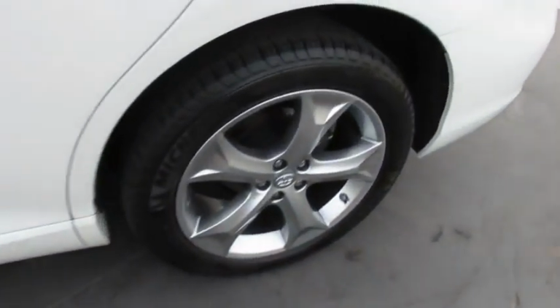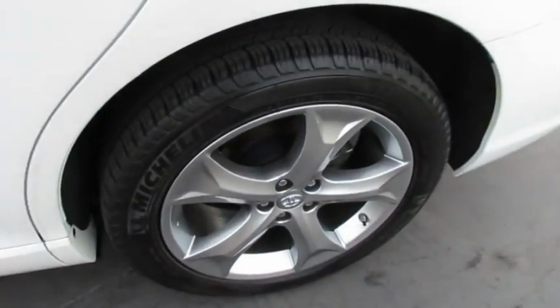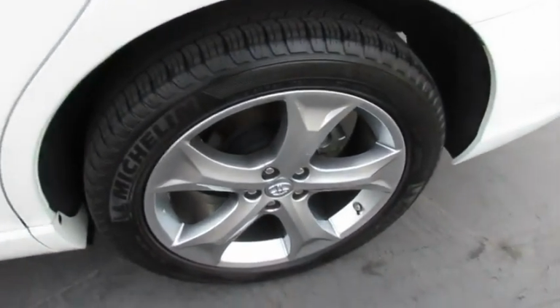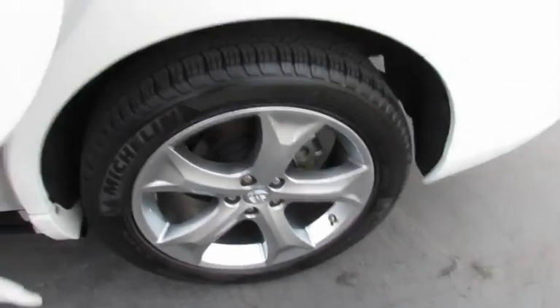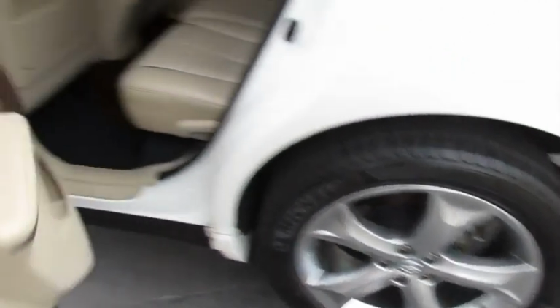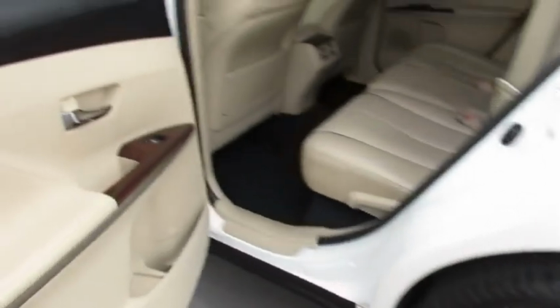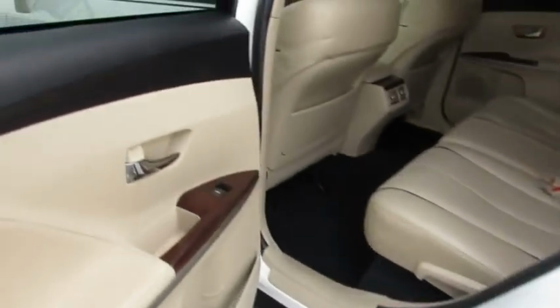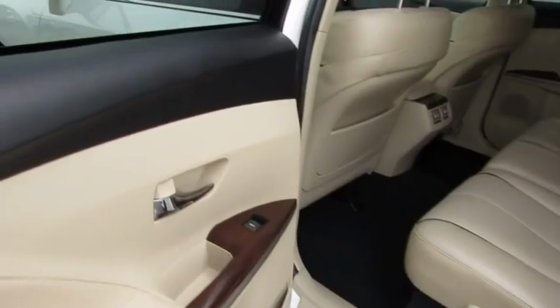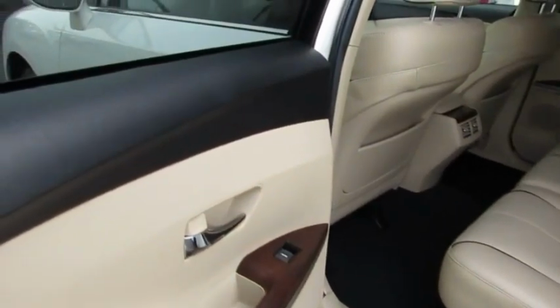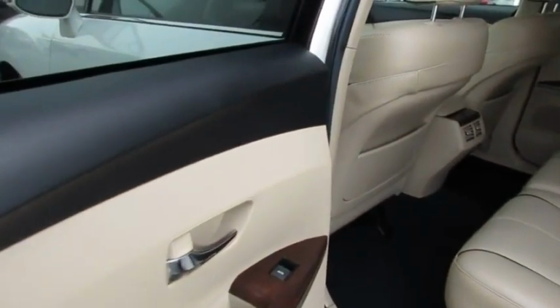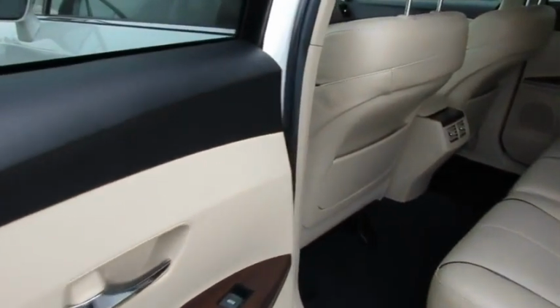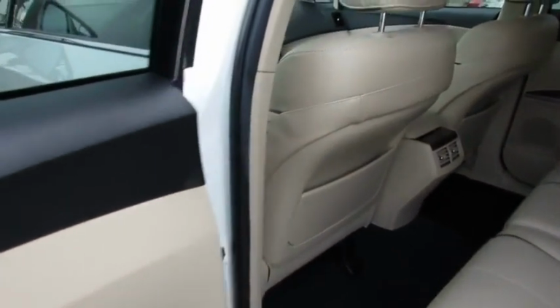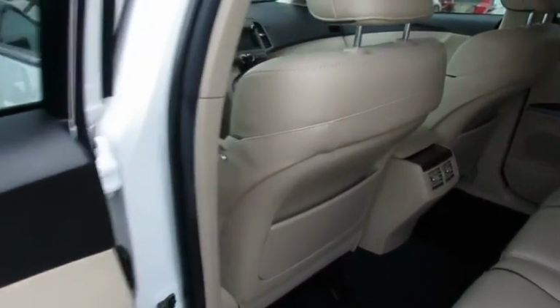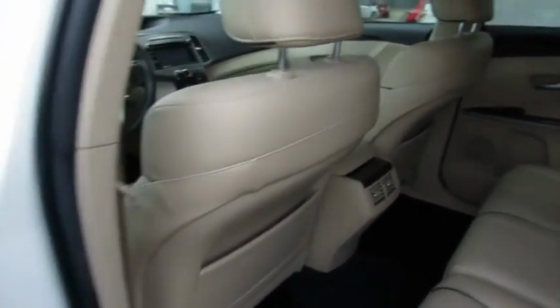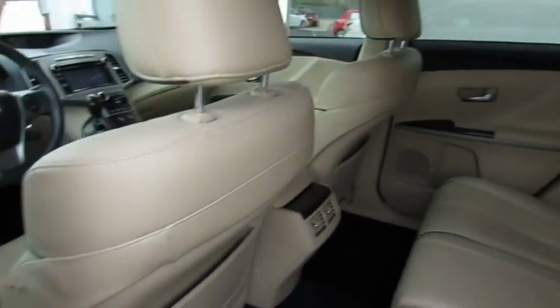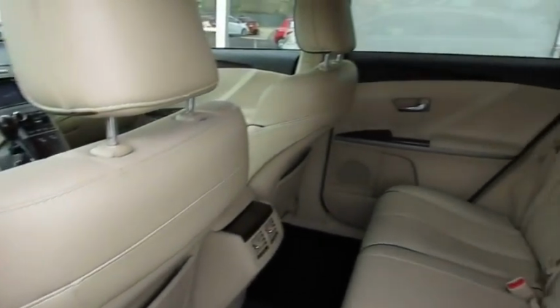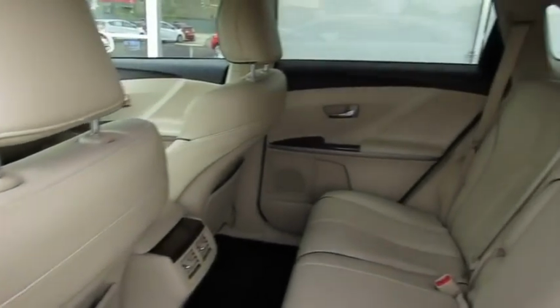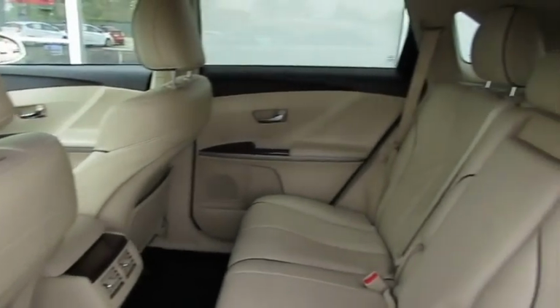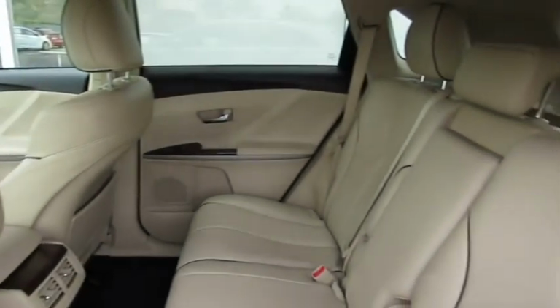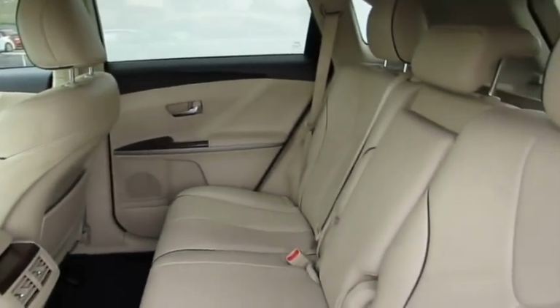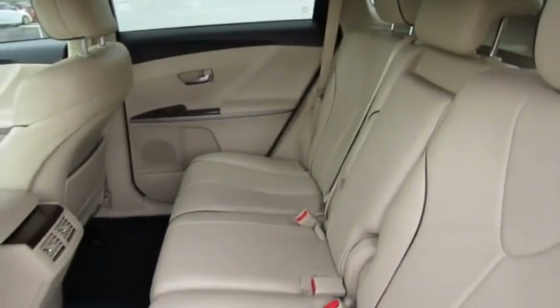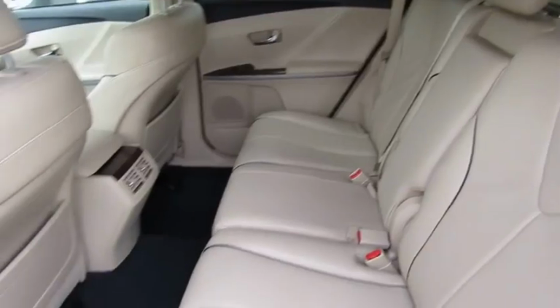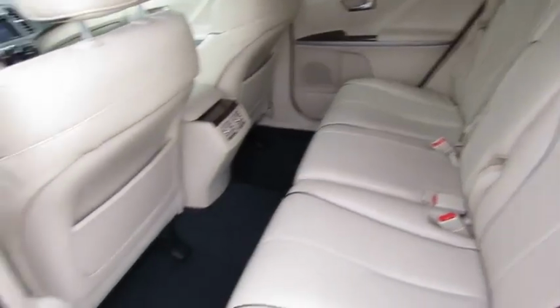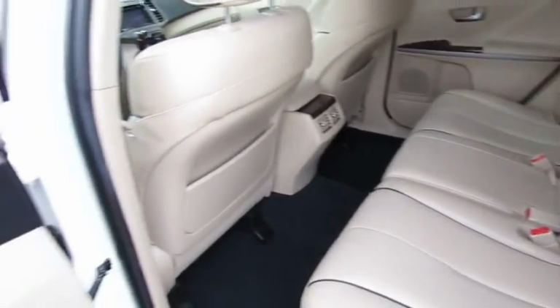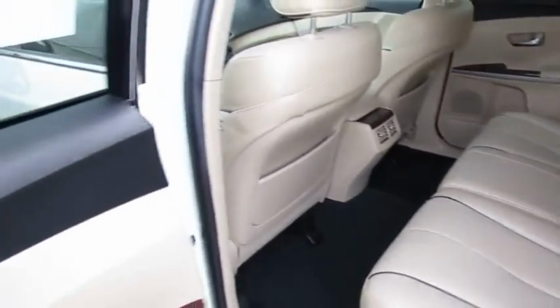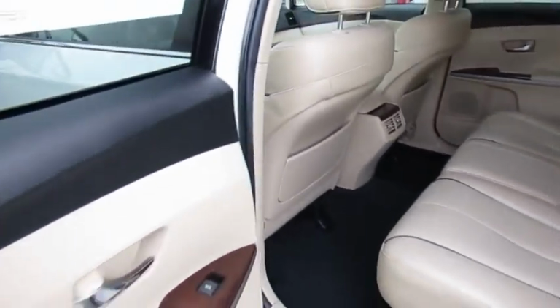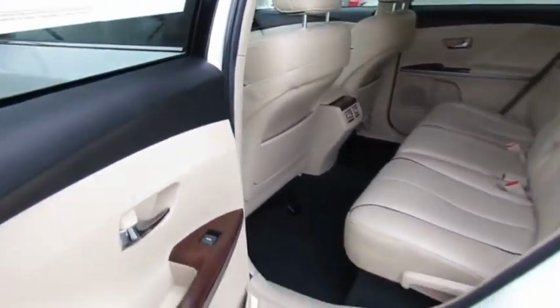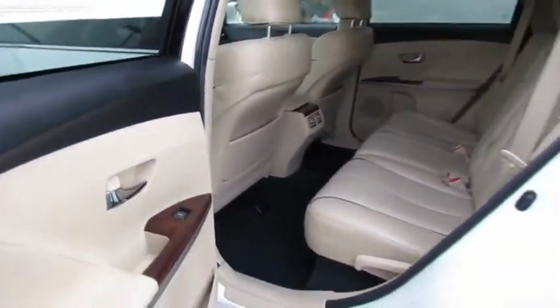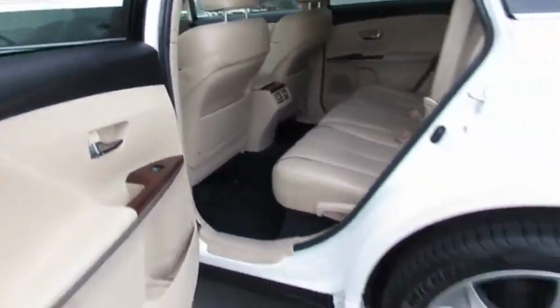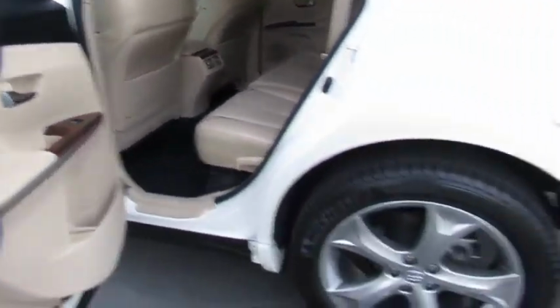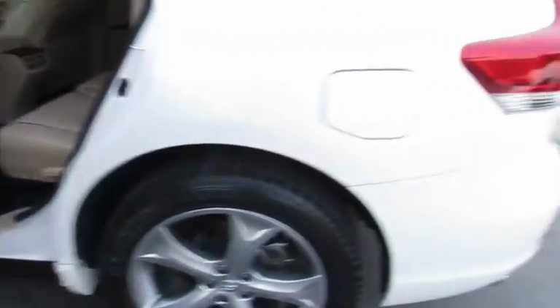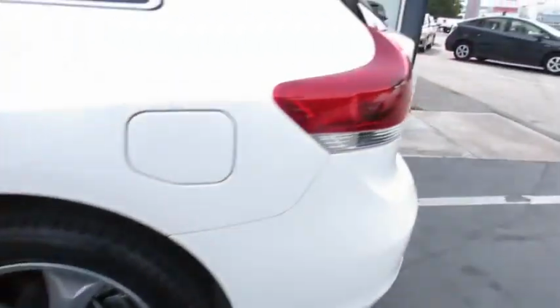keyless entry, anti-lock braking system, traction control, steering wheel audio control, power liftgate, power passenger seat, backup camera, Bluetooth, leather wrapped steering wheel, power steering,